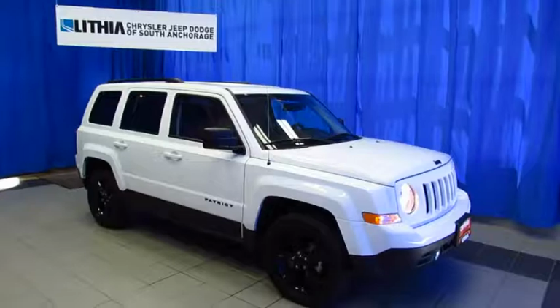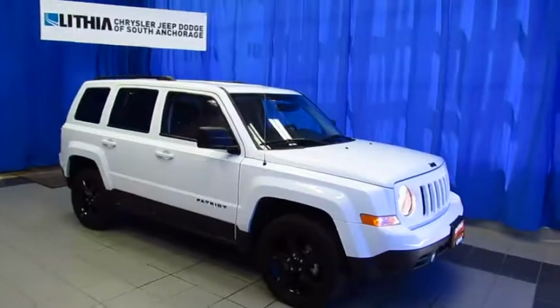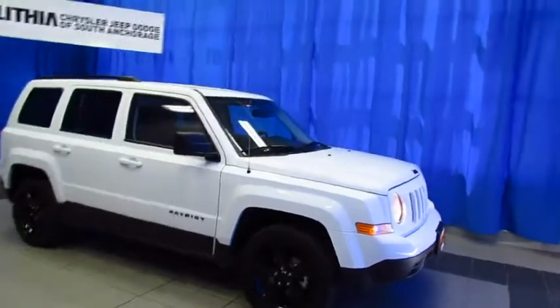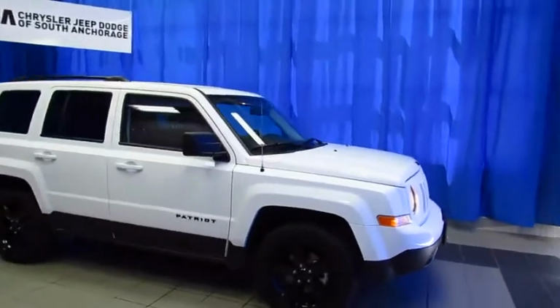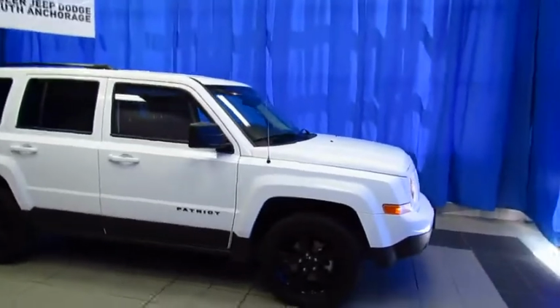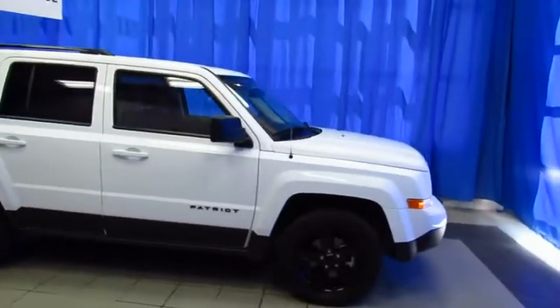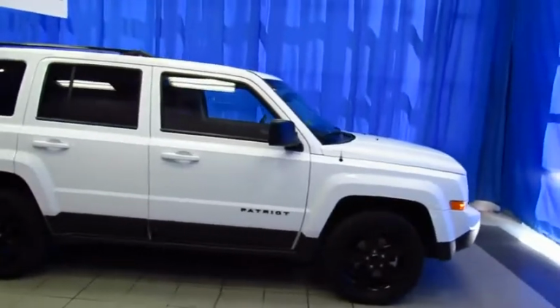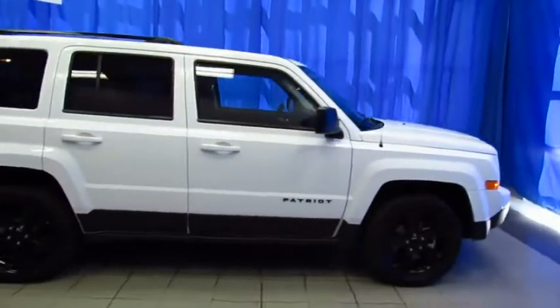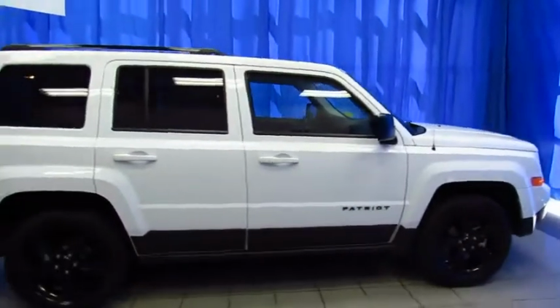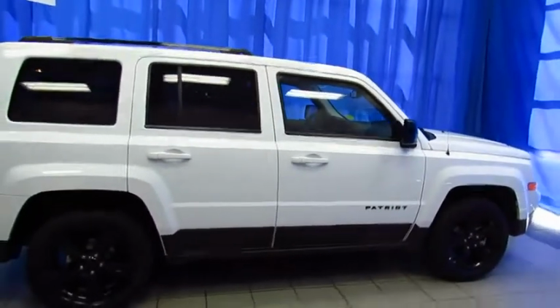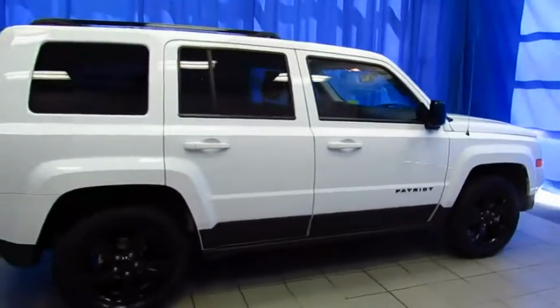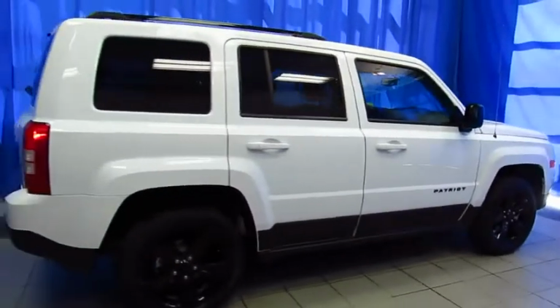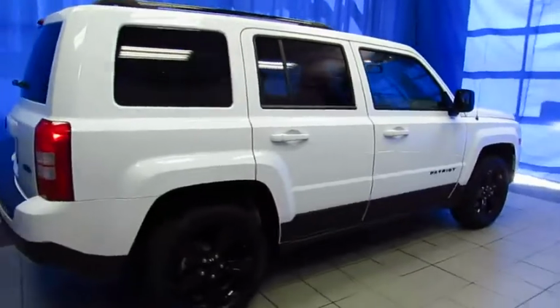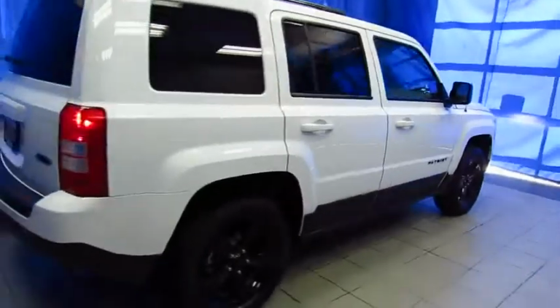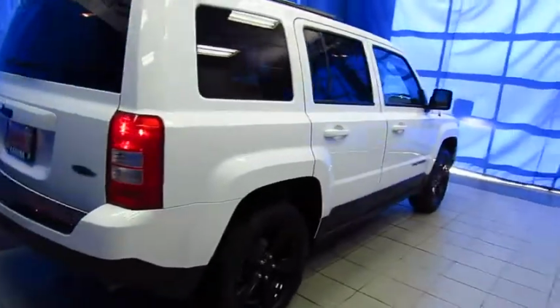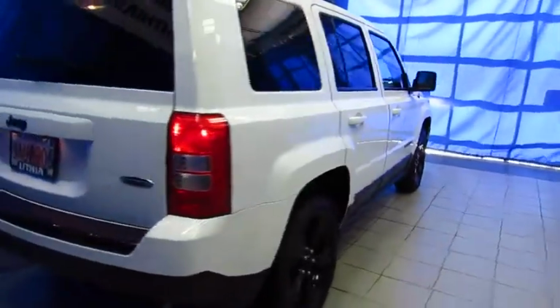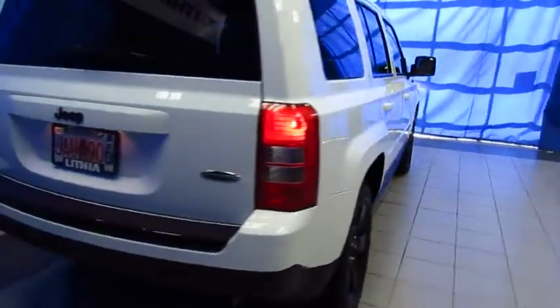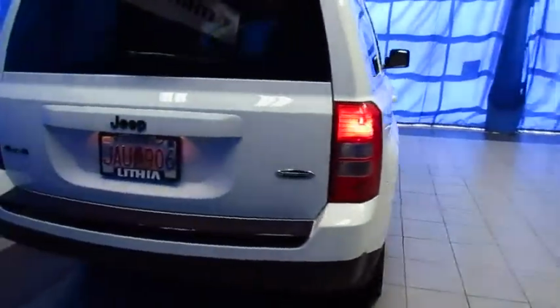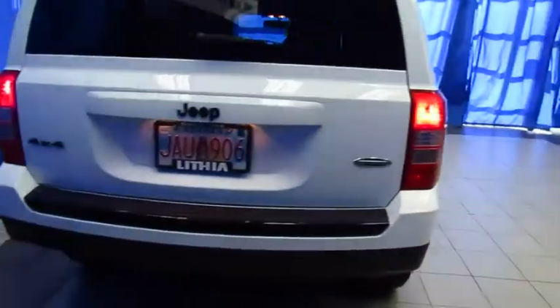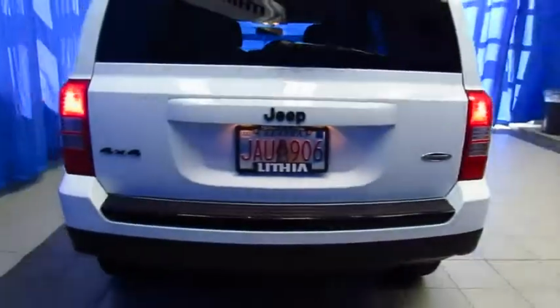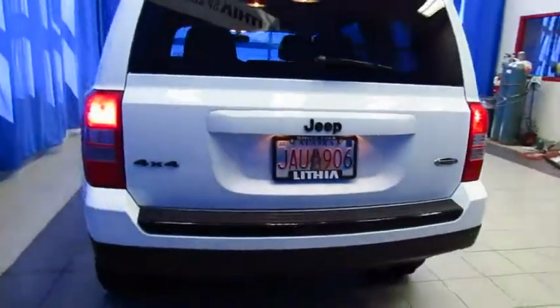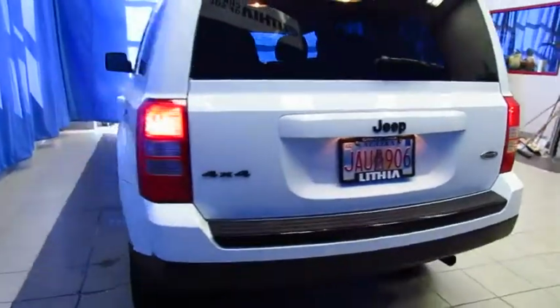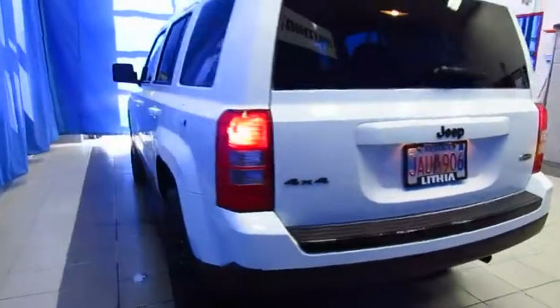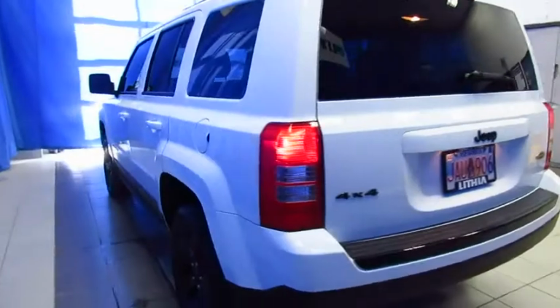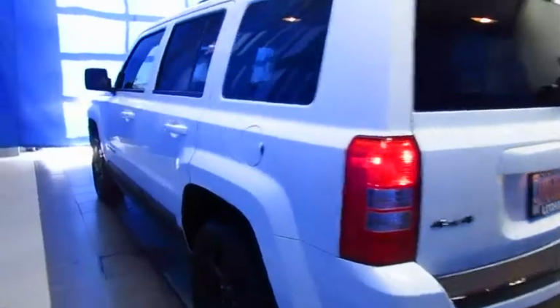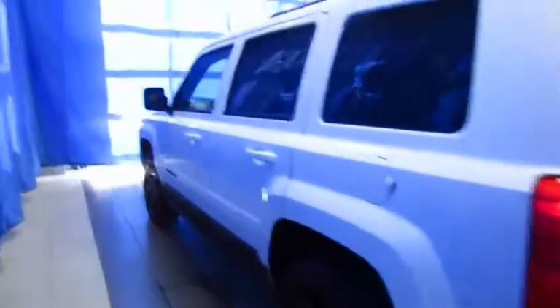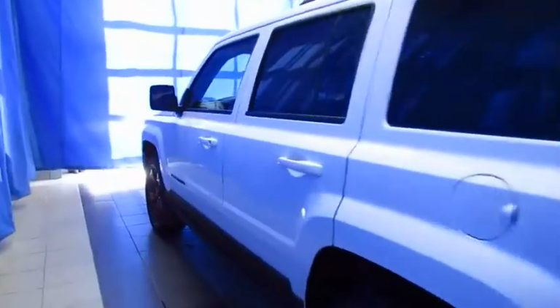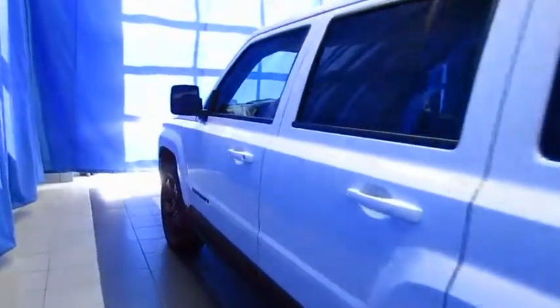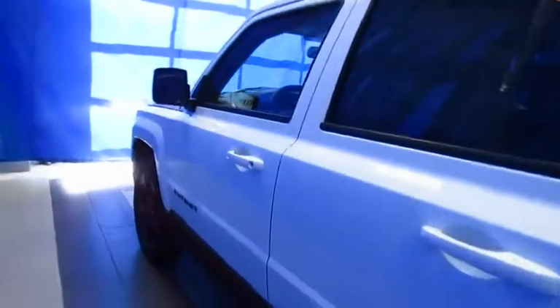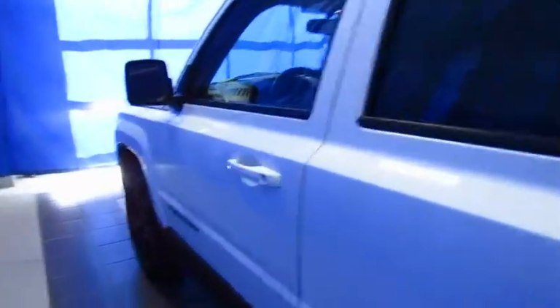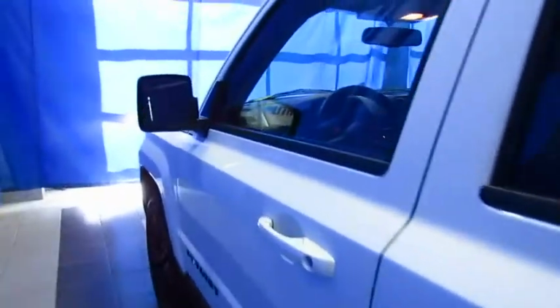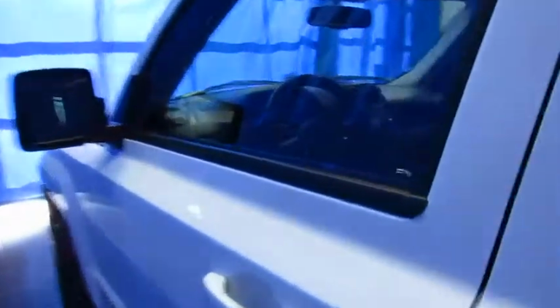Here's a certified pre-owned Jeep Patriot with the Altitude Package. This has got a lot of nice features you're going to want on your SUV. It's at Lithia Chrysler Jeep Dodge Ram, in South Anchorage at 9600 Old Seward Highway, halfway between Diamond and O'Malley, right next to United Rentals.